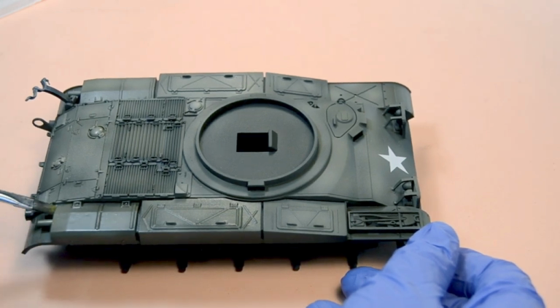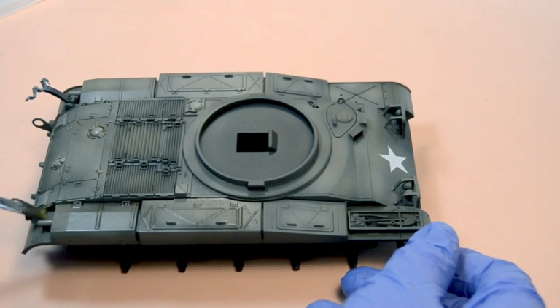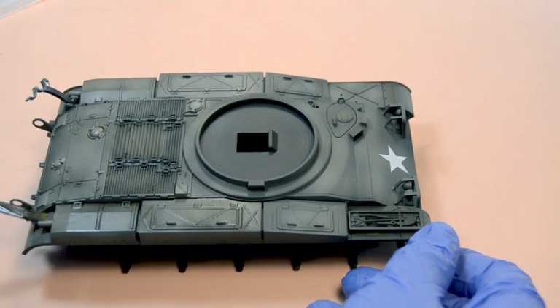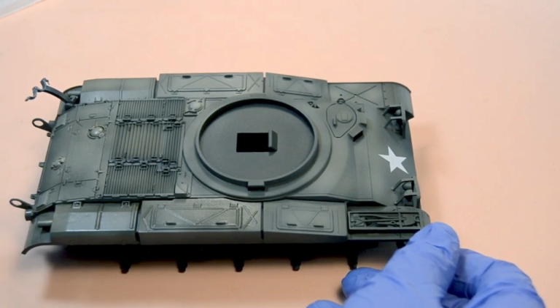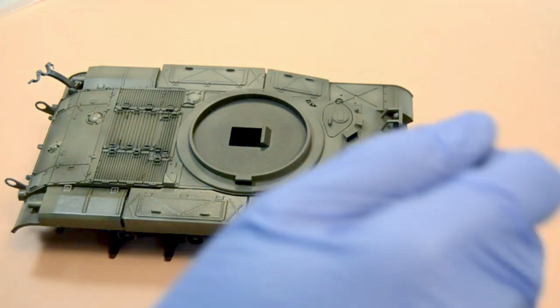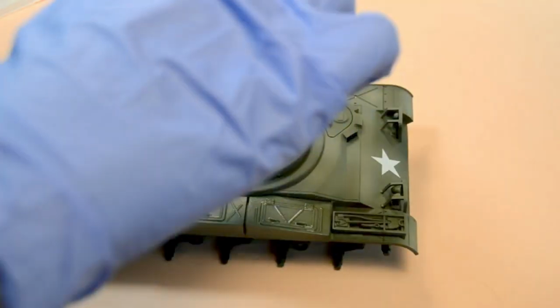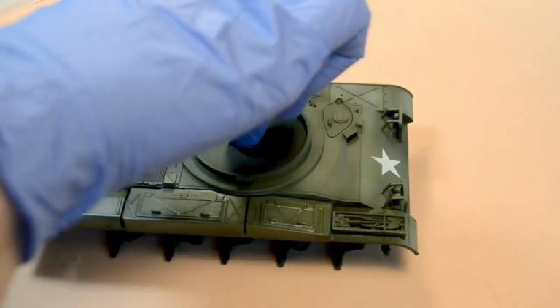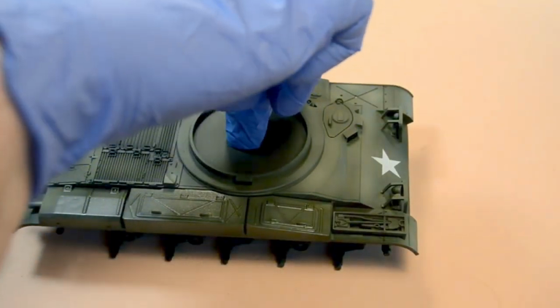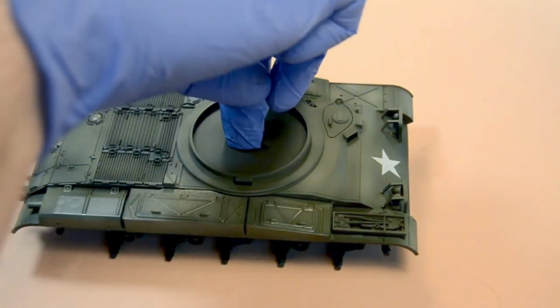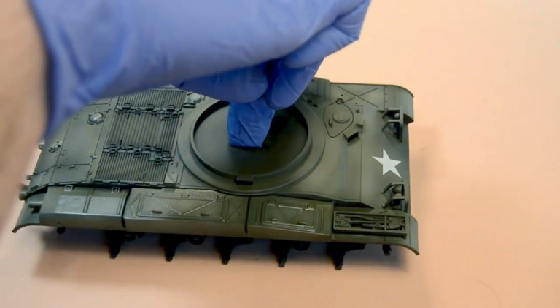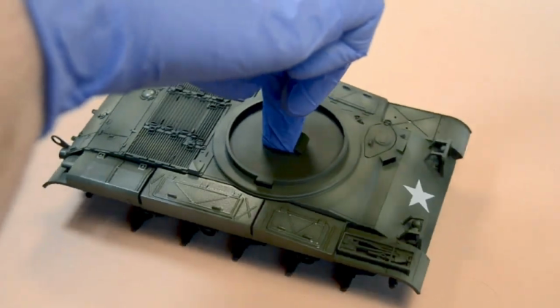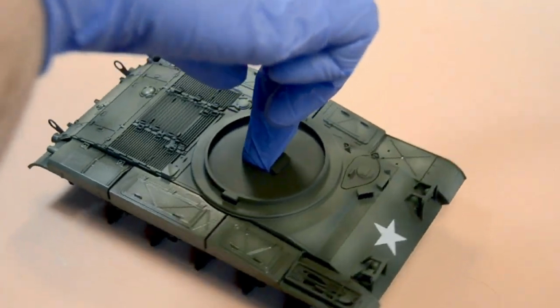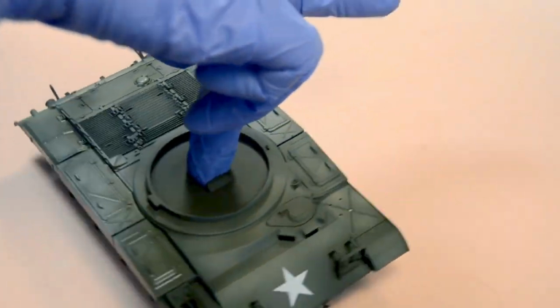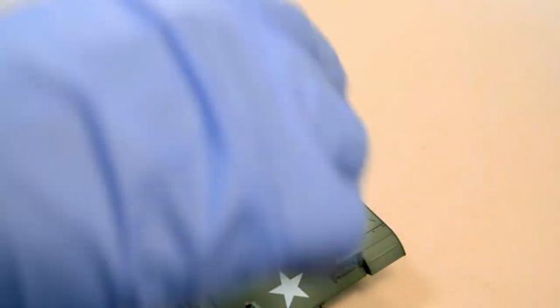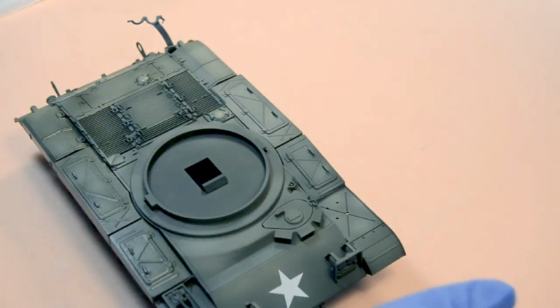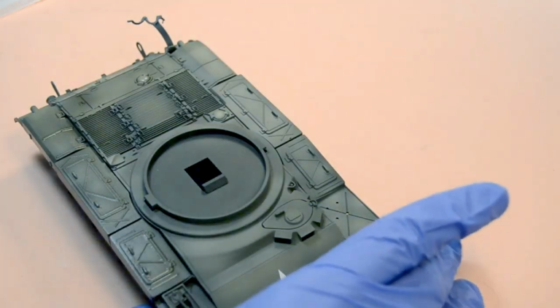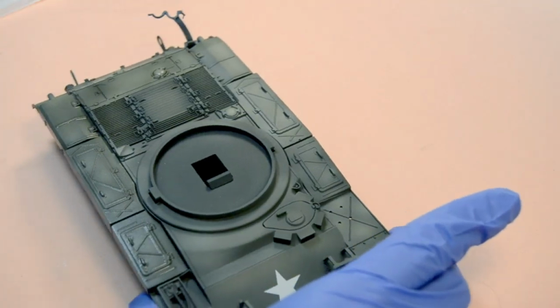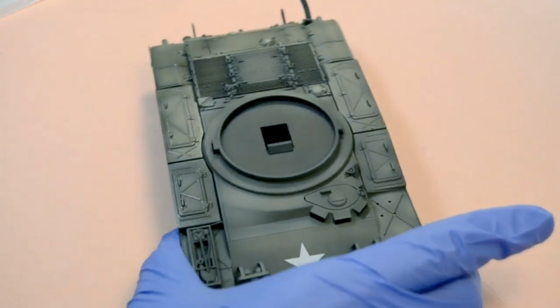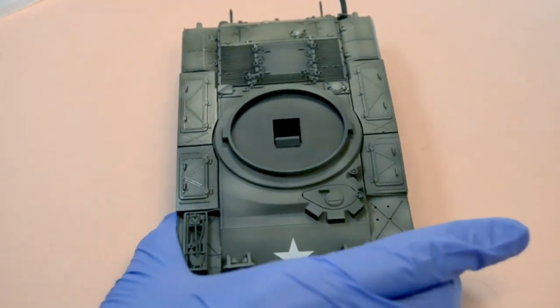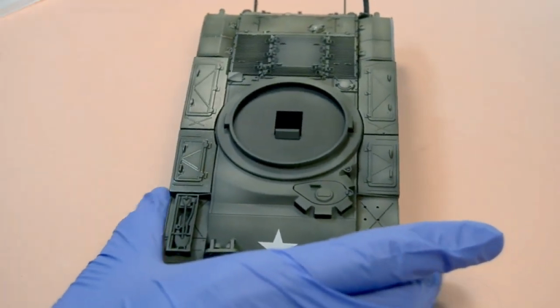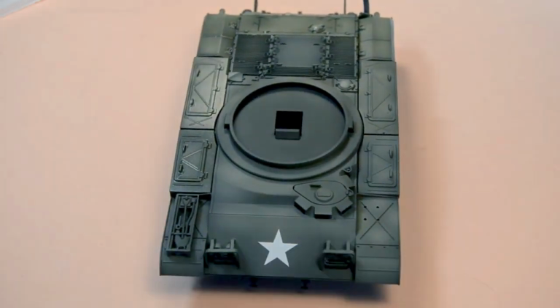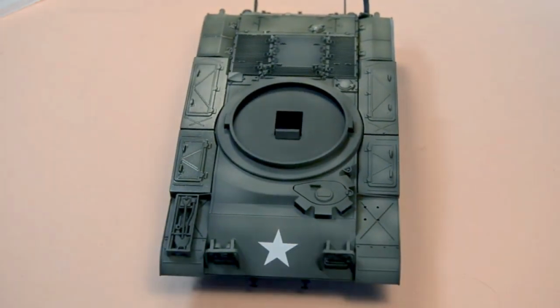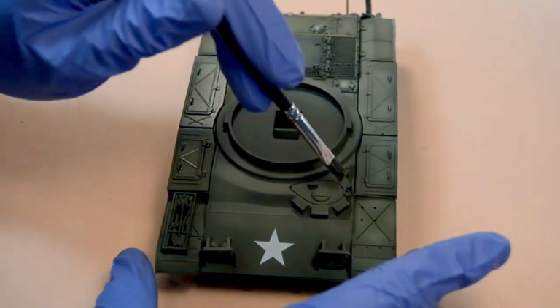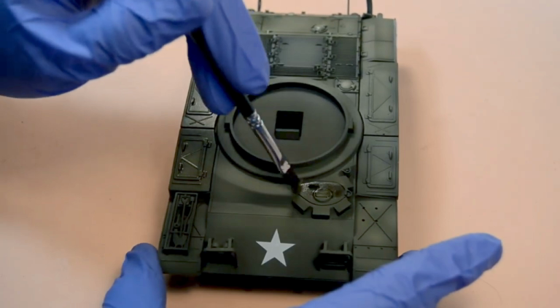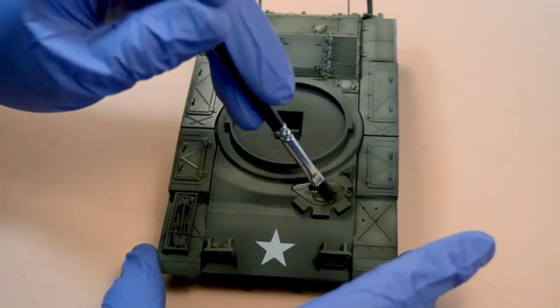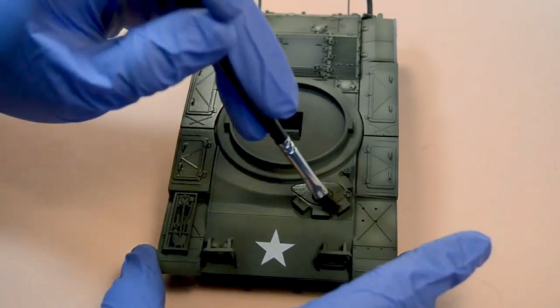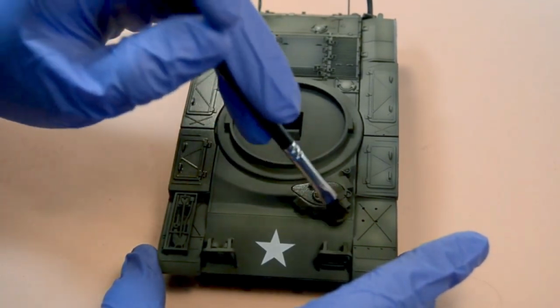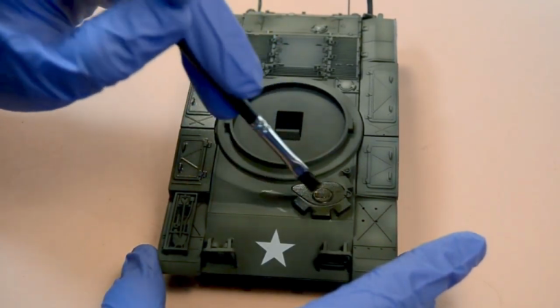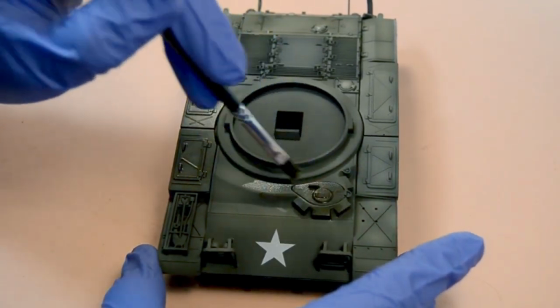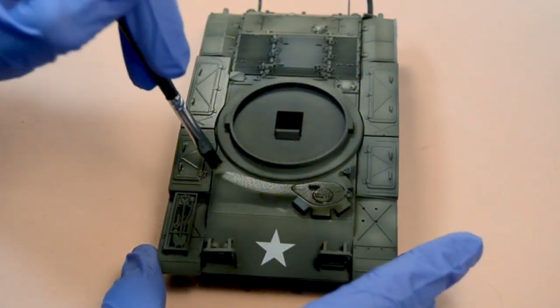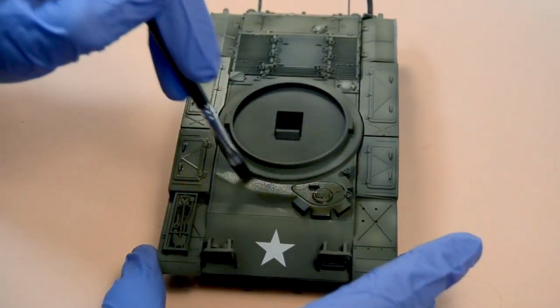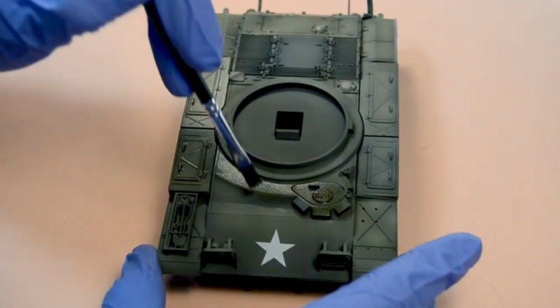For those in Spain, these 35 milliliter bottles cost around €3.60 on Ammo's website, and you can also find them in sets for specific vehicles or armies.